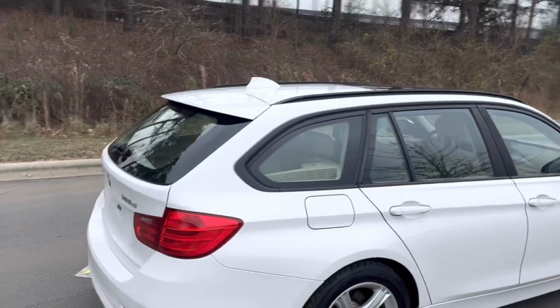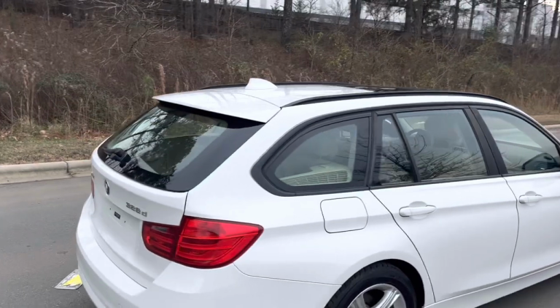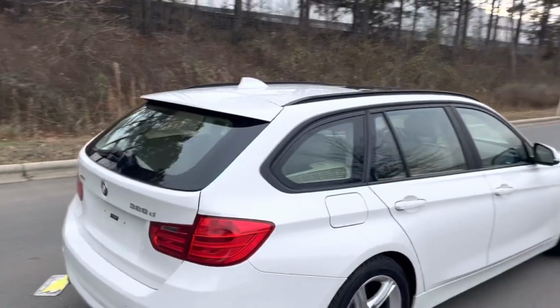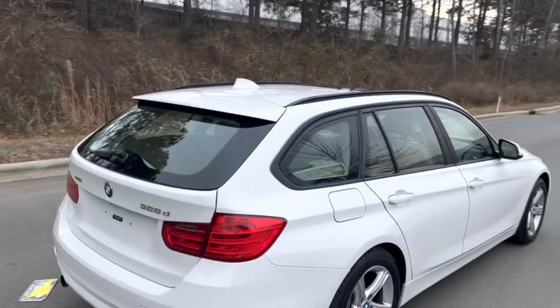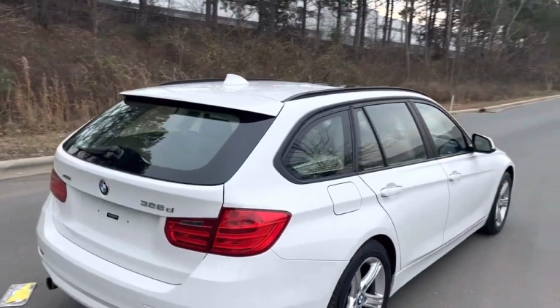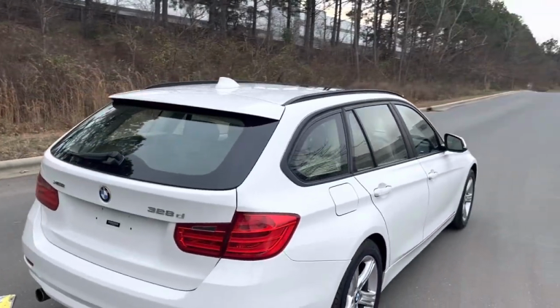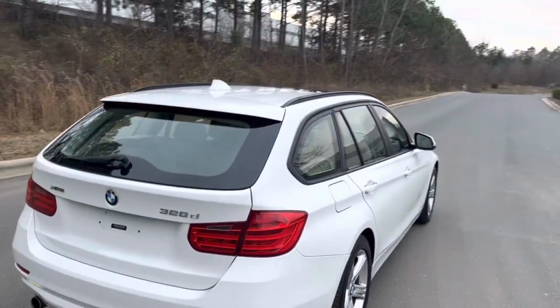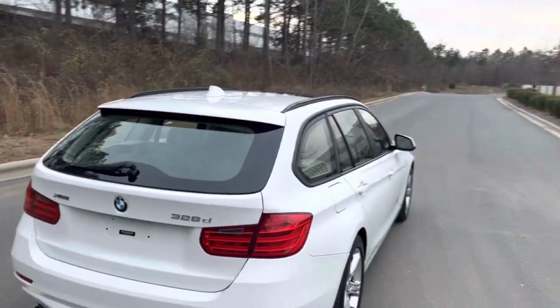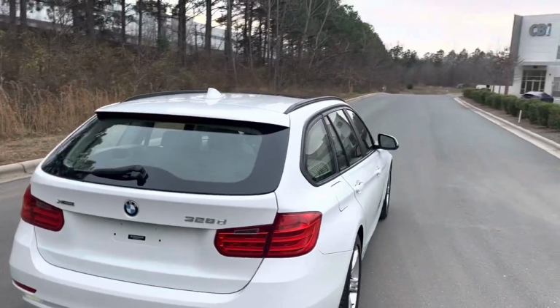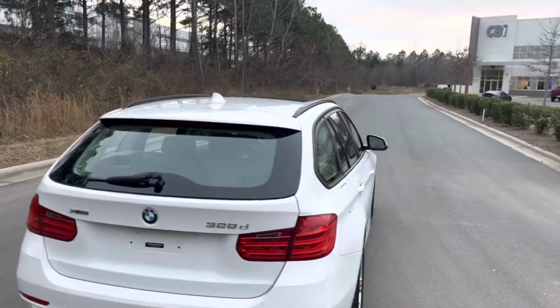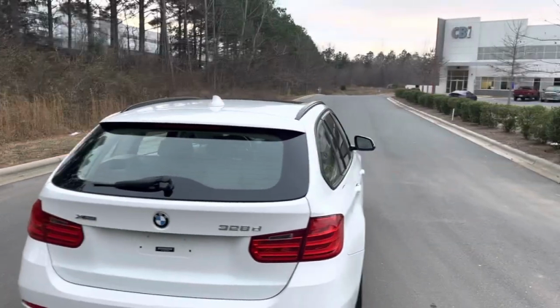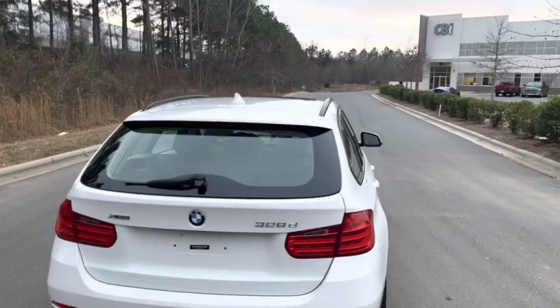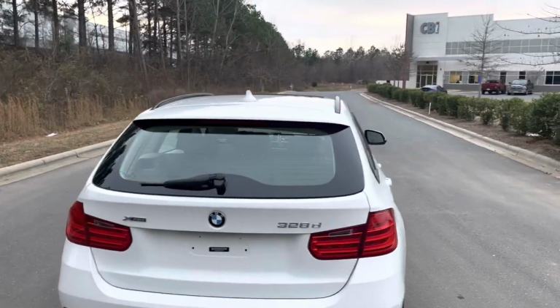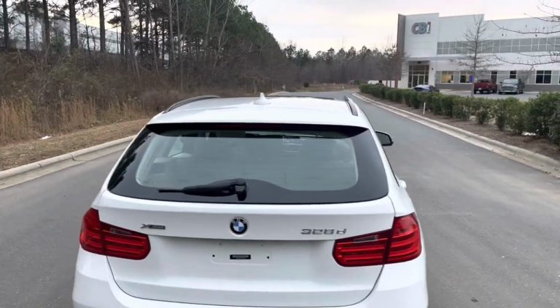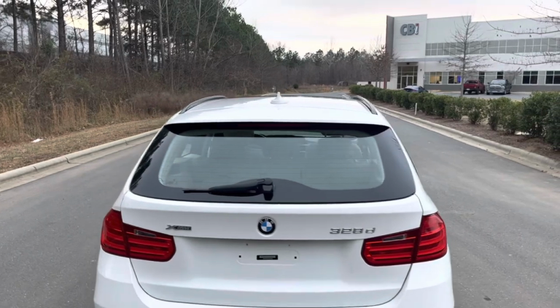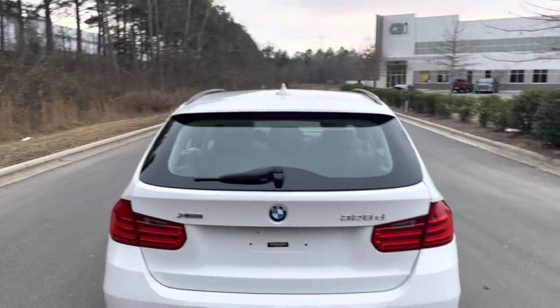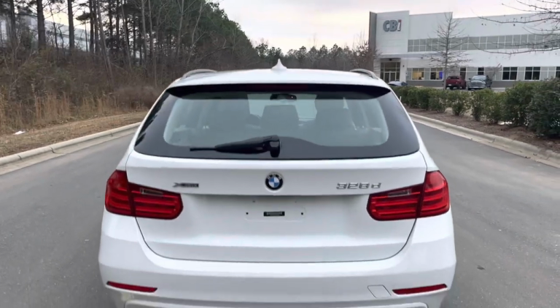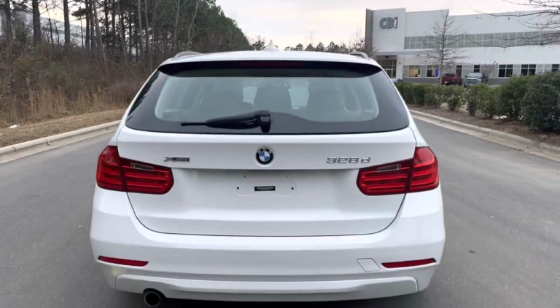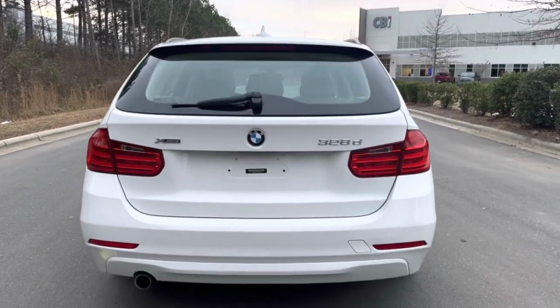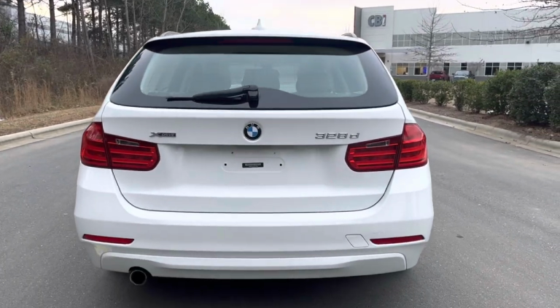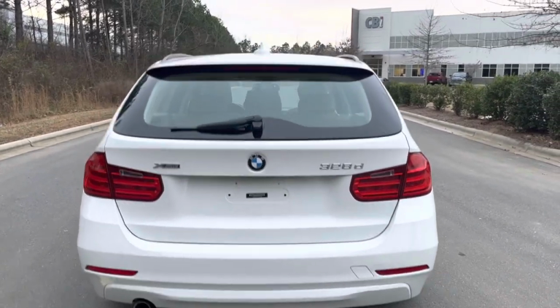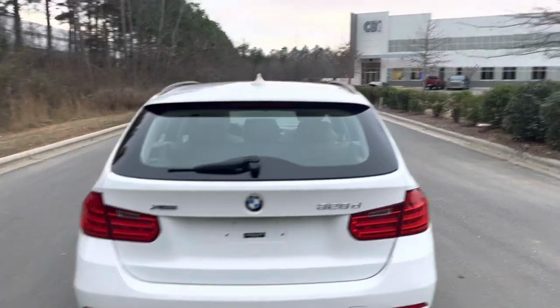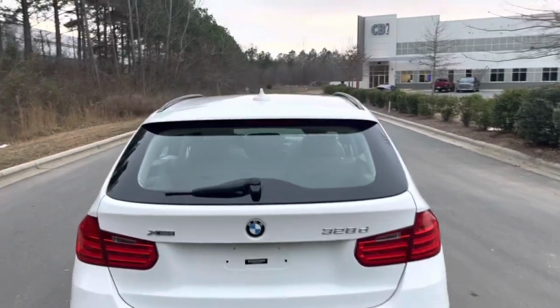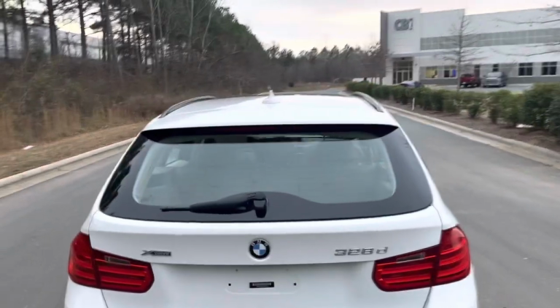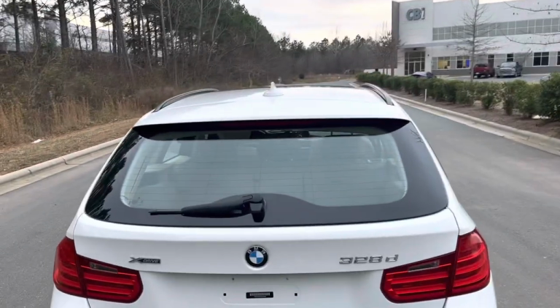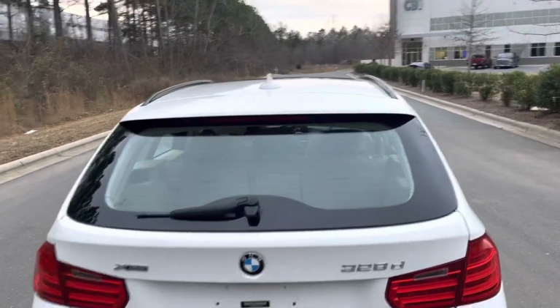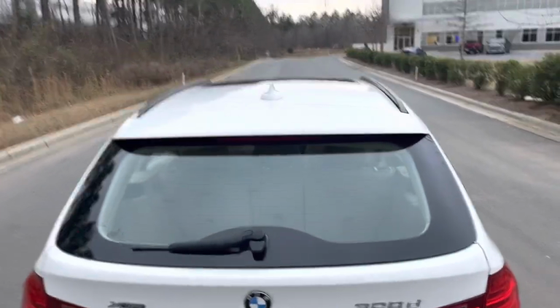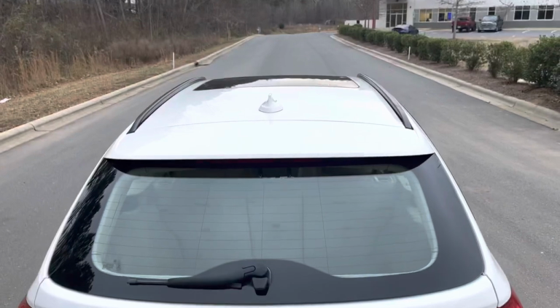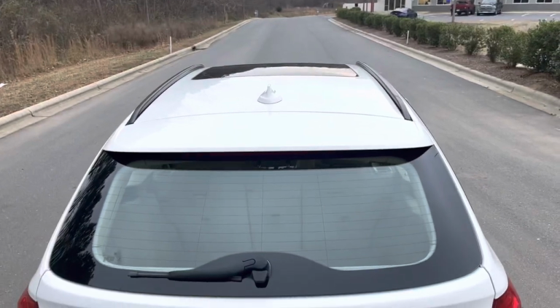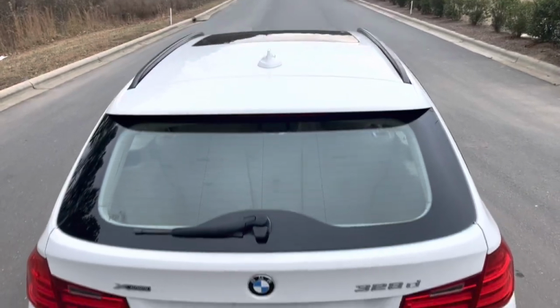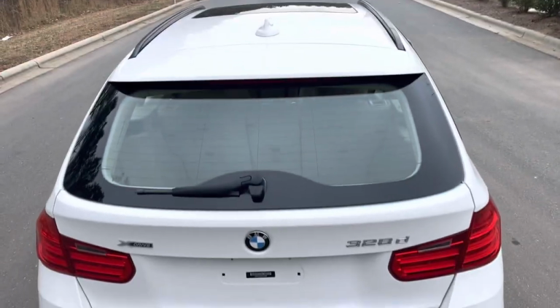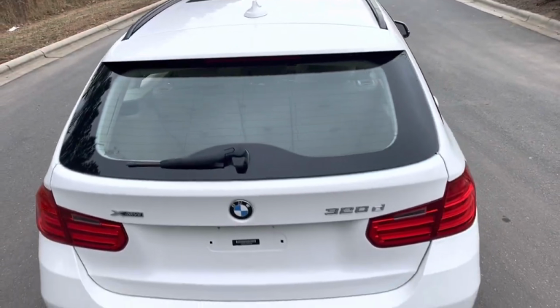I just love this thing. The long wheelbase just gives it such a plush ride — it feels like a bank vault going down the road. And 40 miles a gallon isn't too shabby.